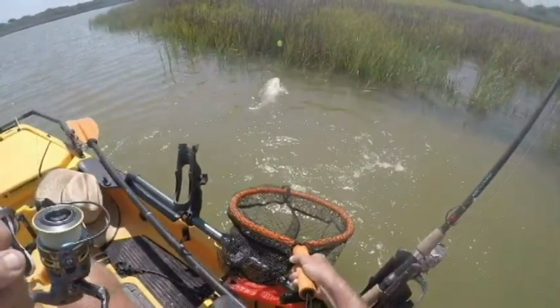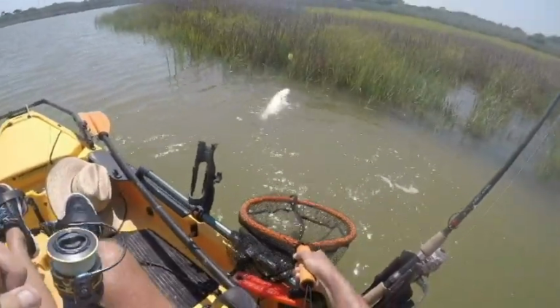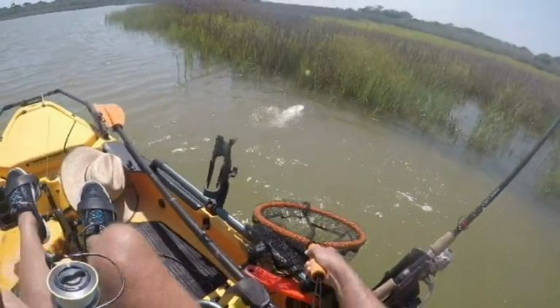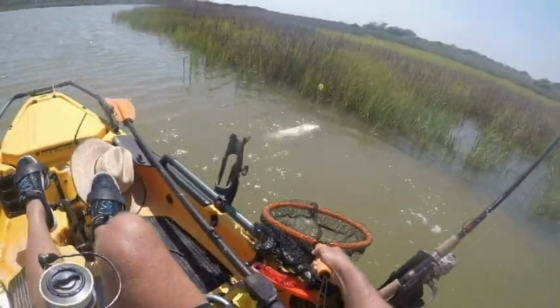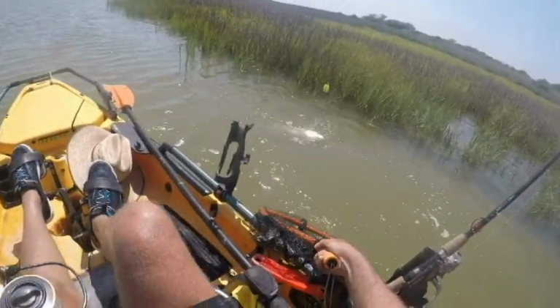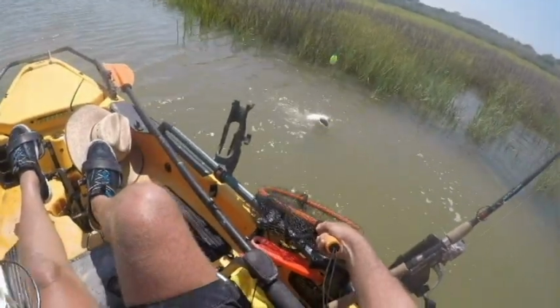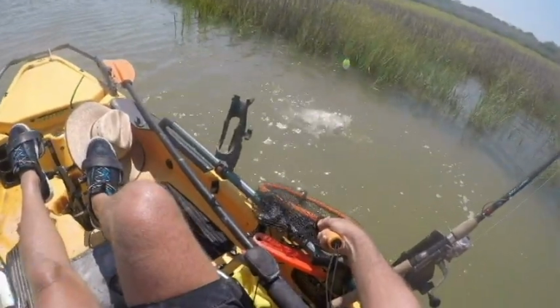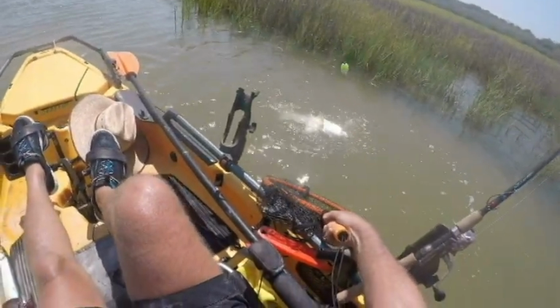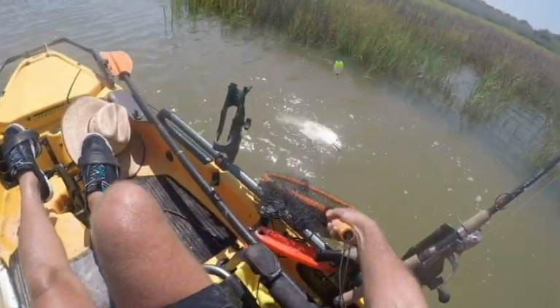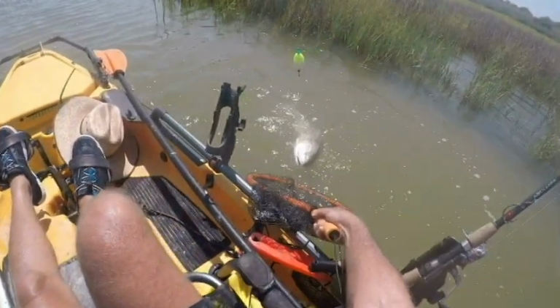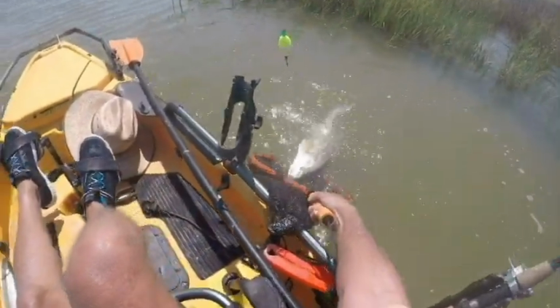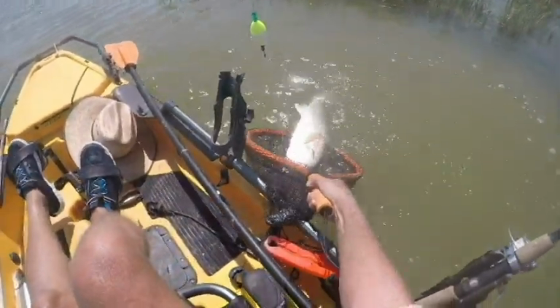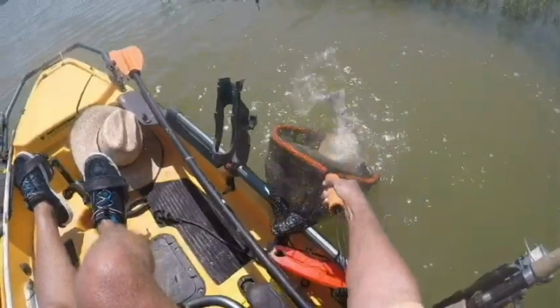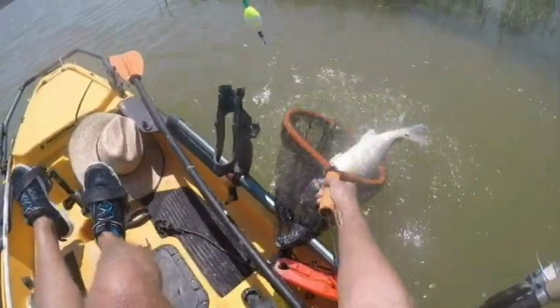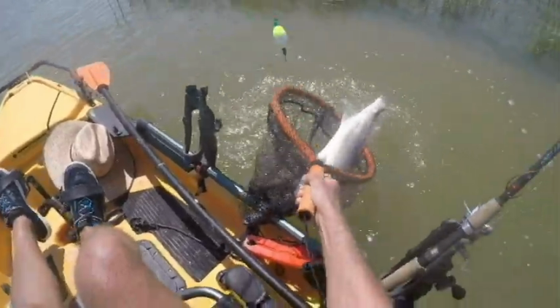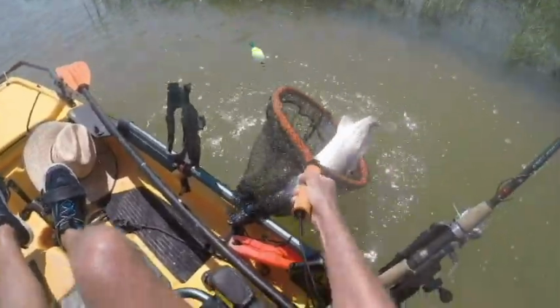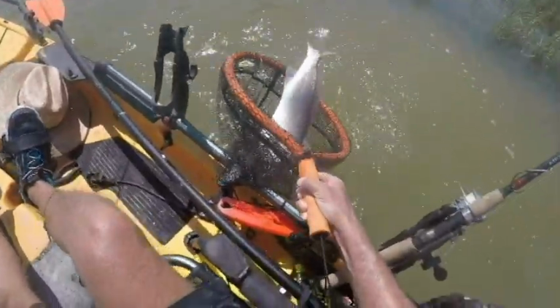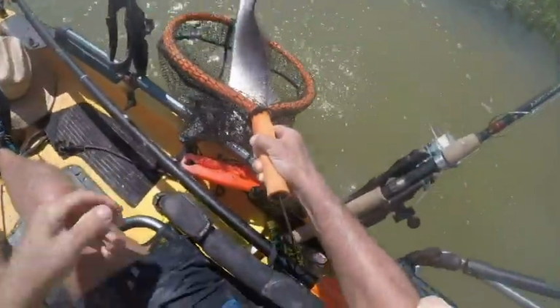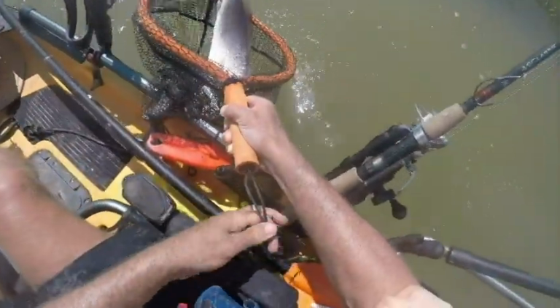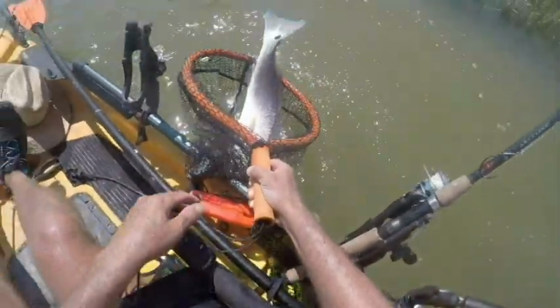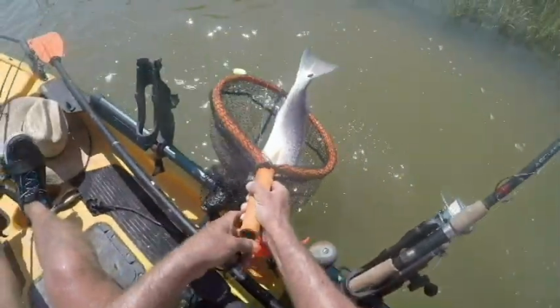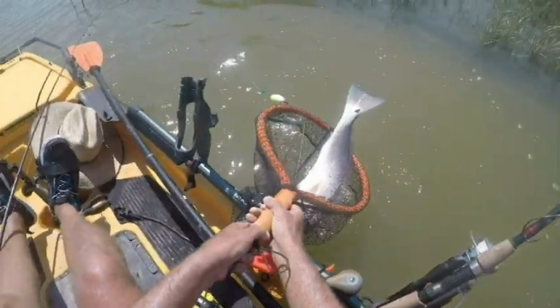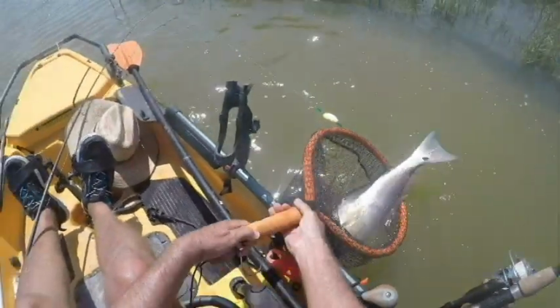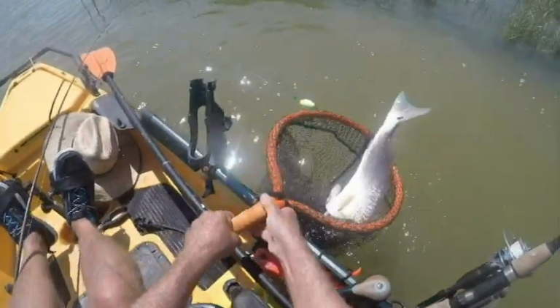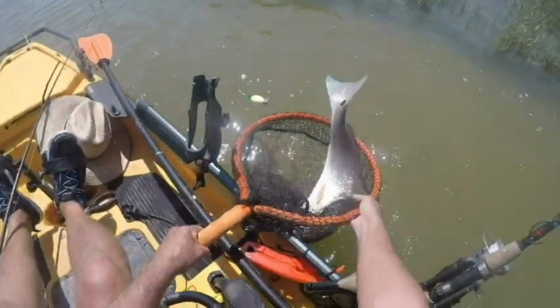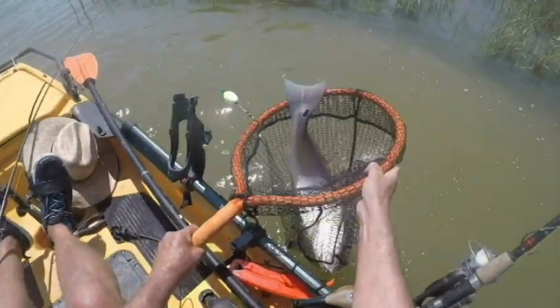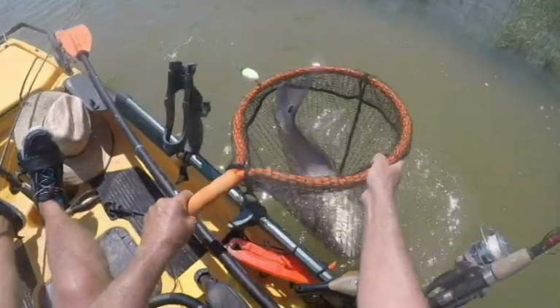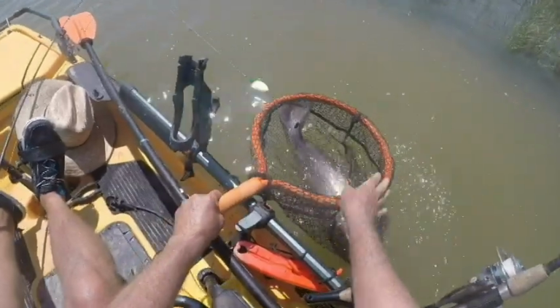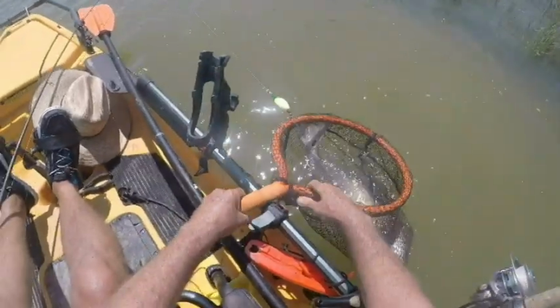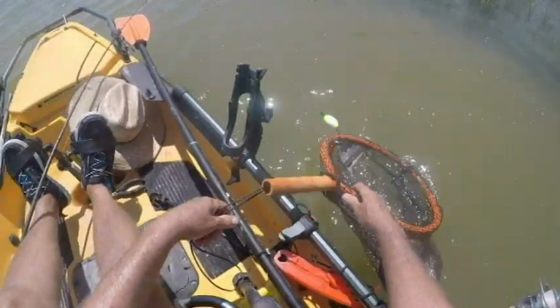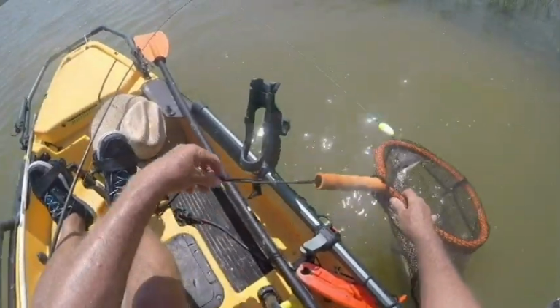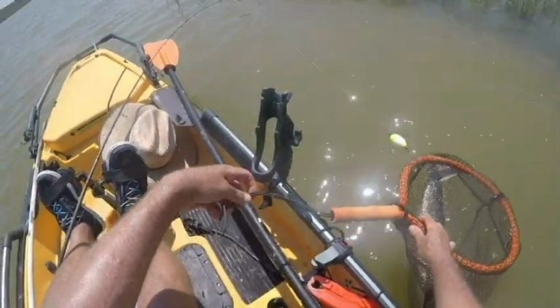Come on, fish. You look to be about 24, 25 — nice fish. Get bigger than that.